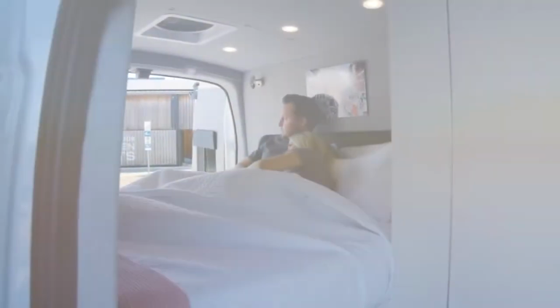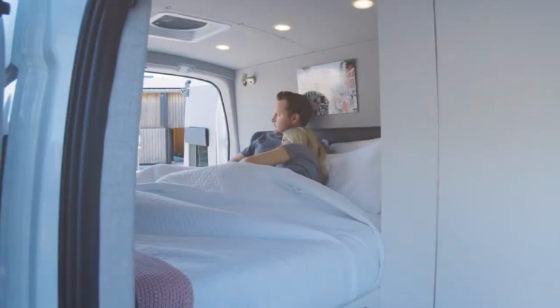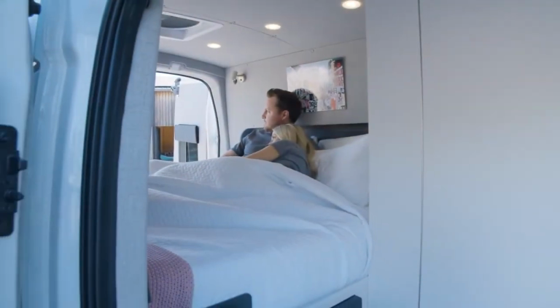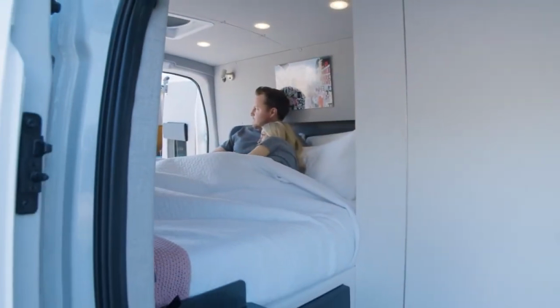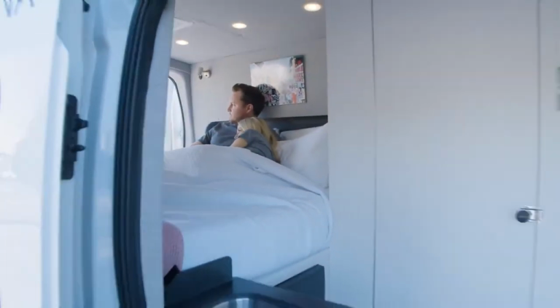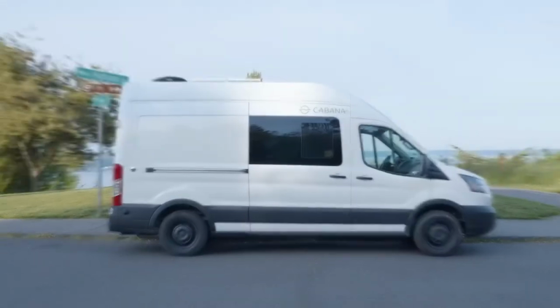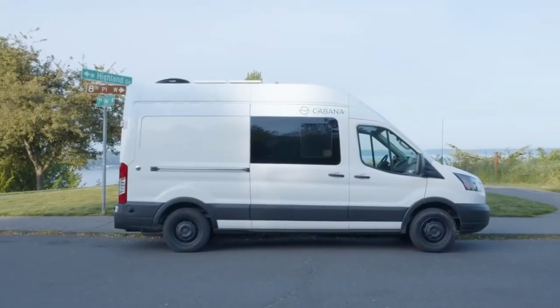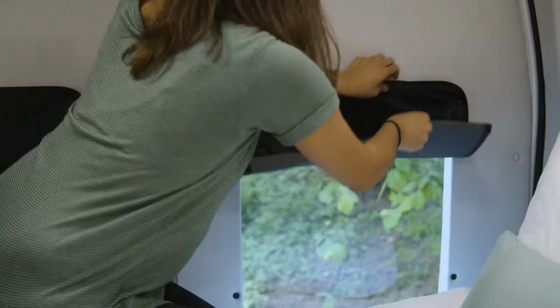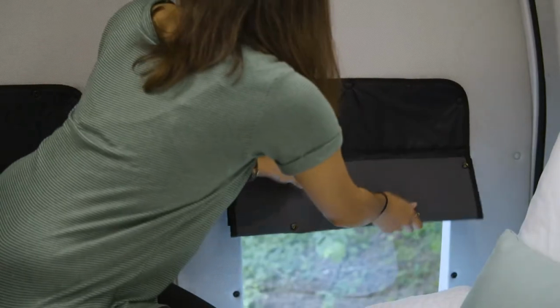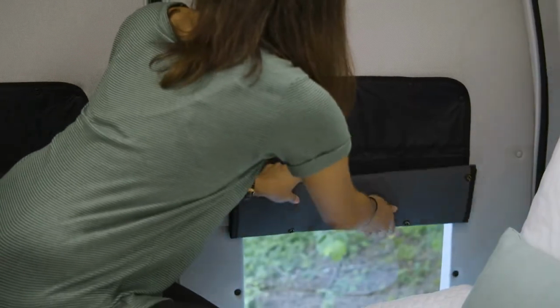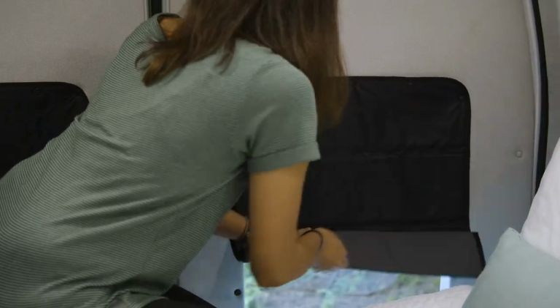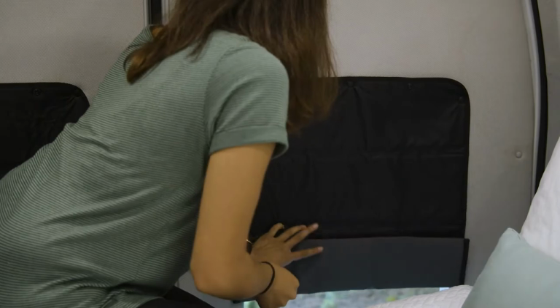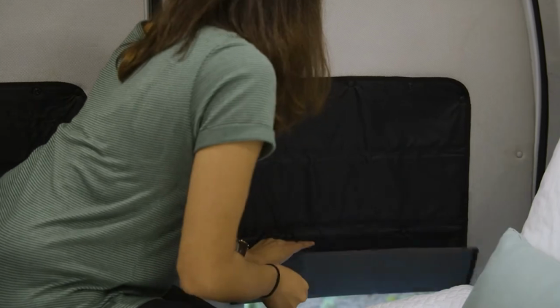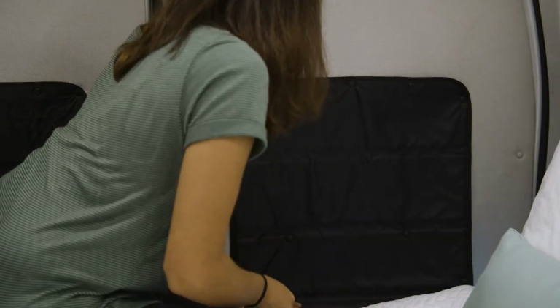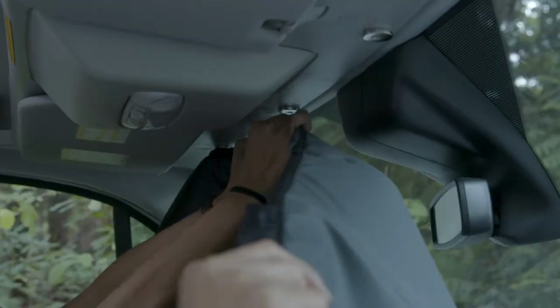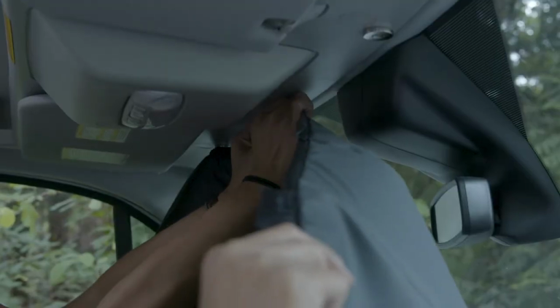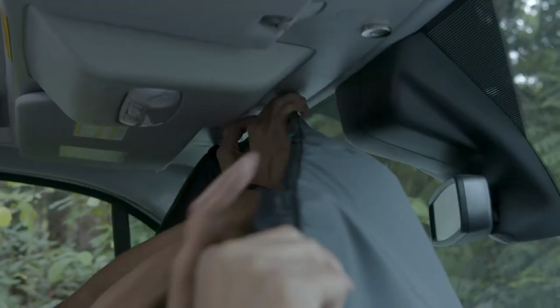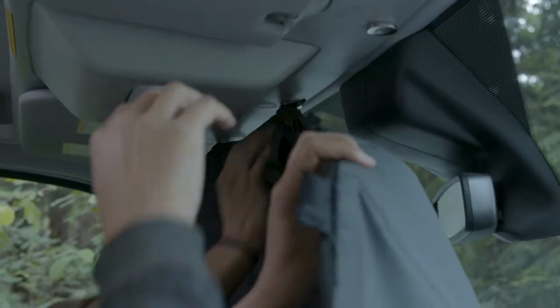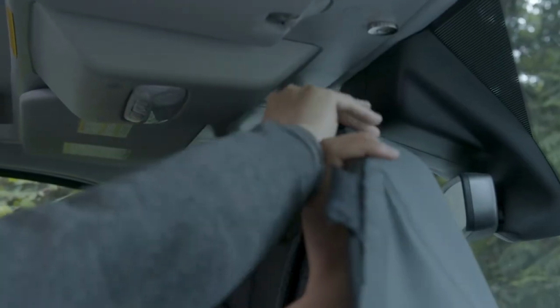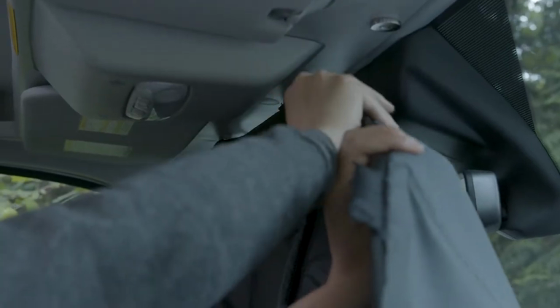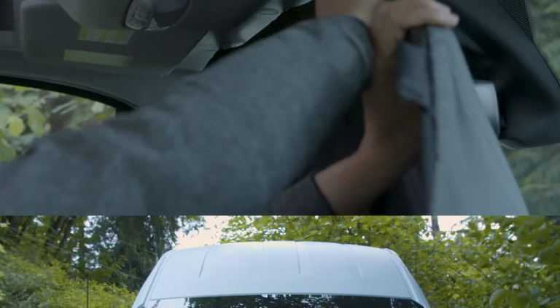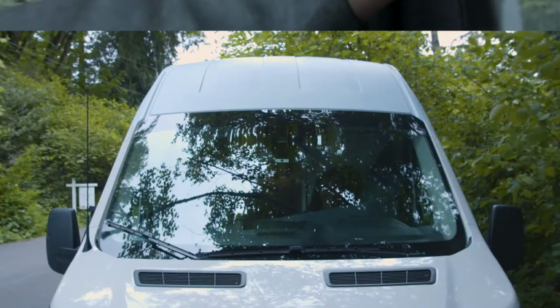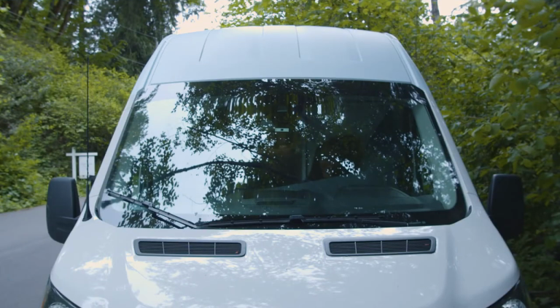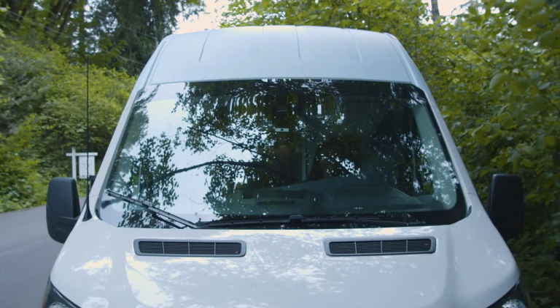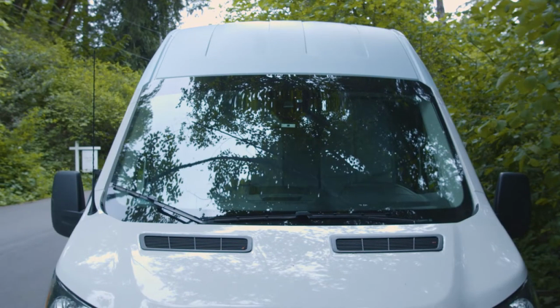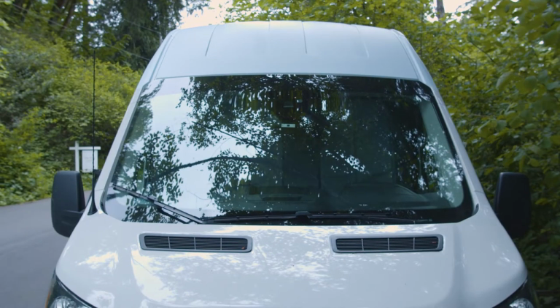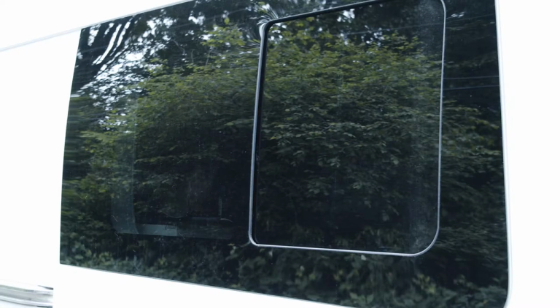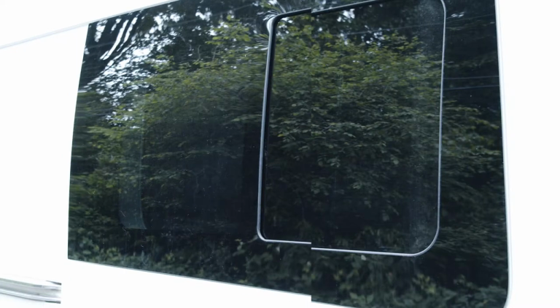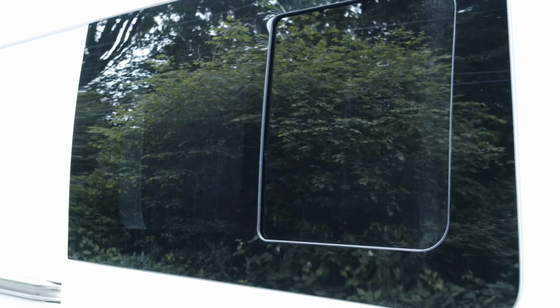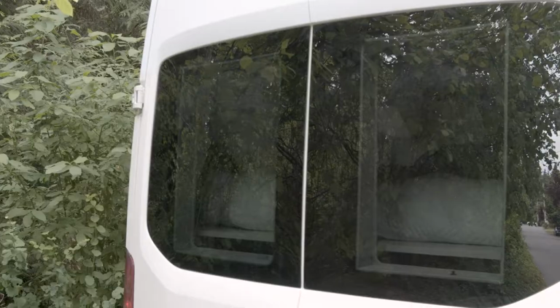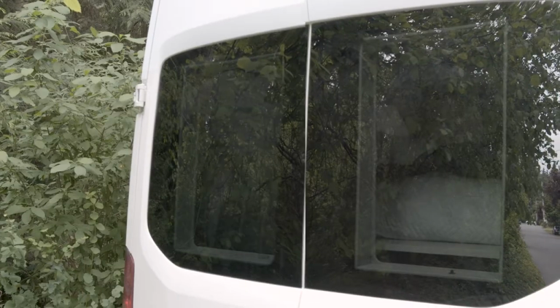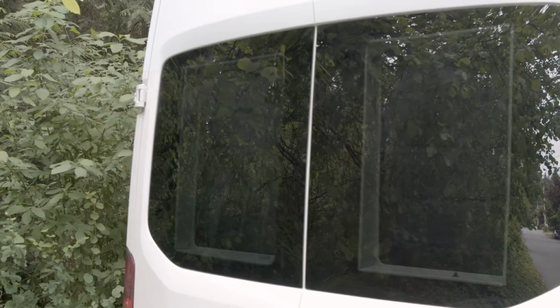Welcome to Cabana. This video will highlight all of the privacy features in your Cabana mobile hotel. All of the windows come outfitted with window coverings for your privacy.